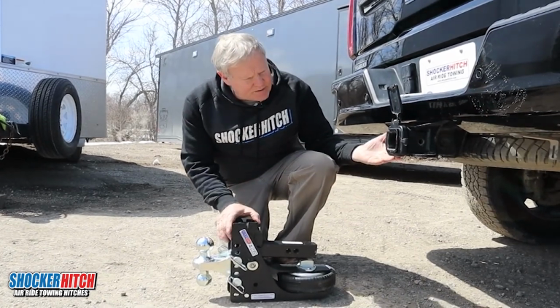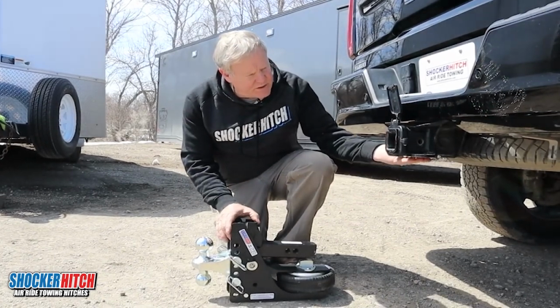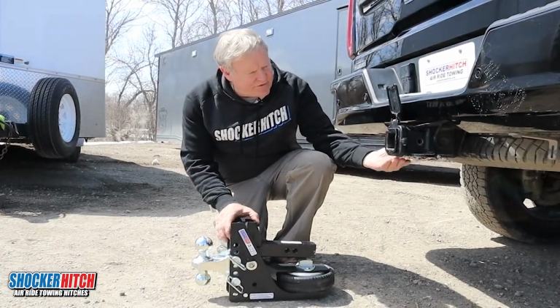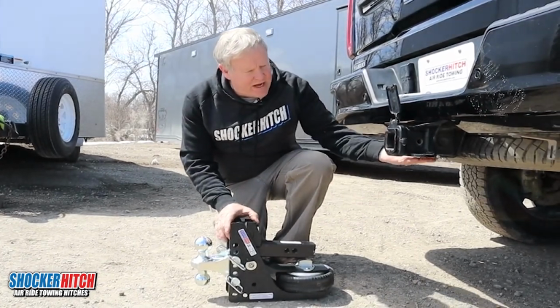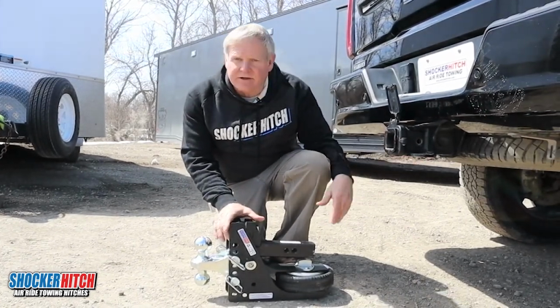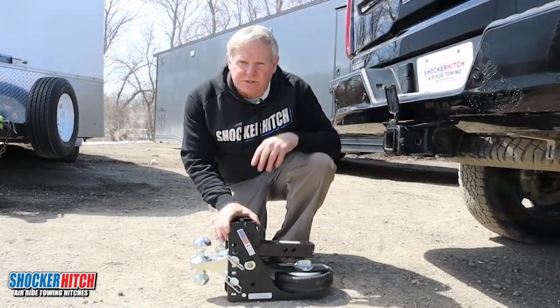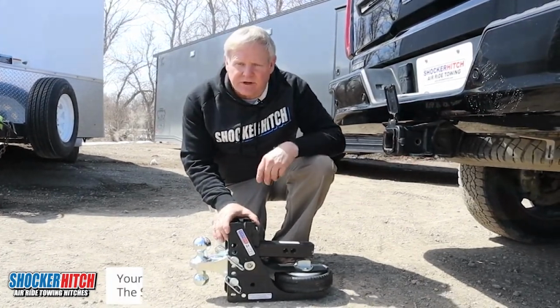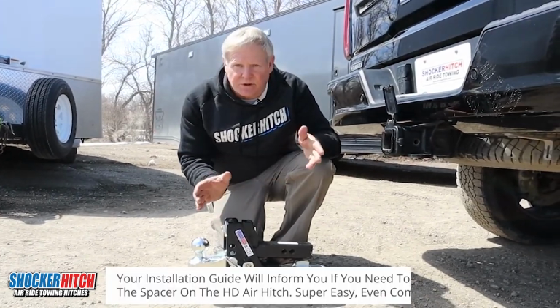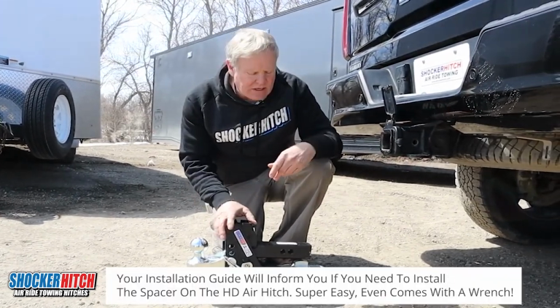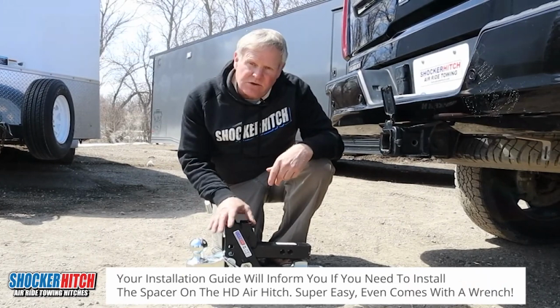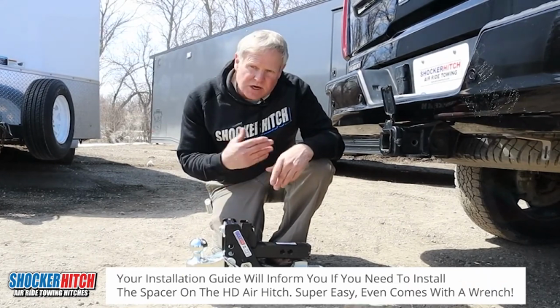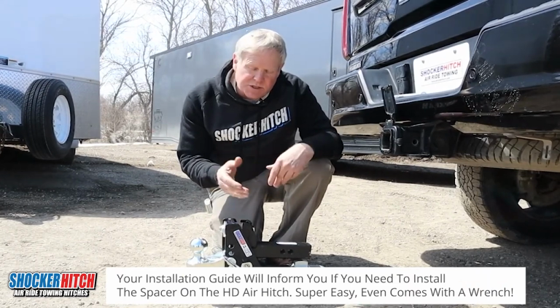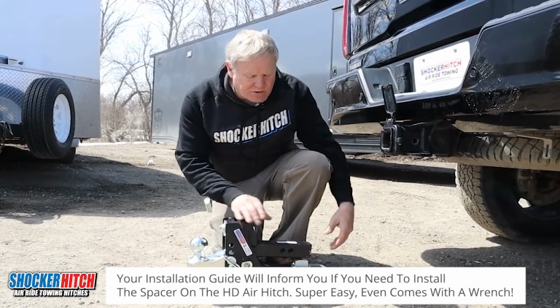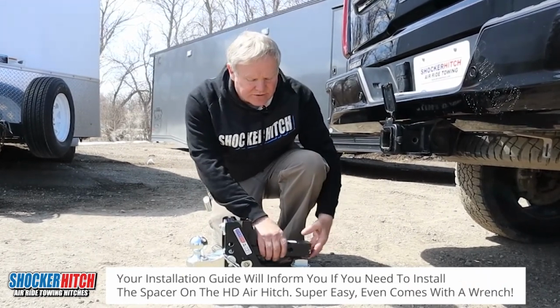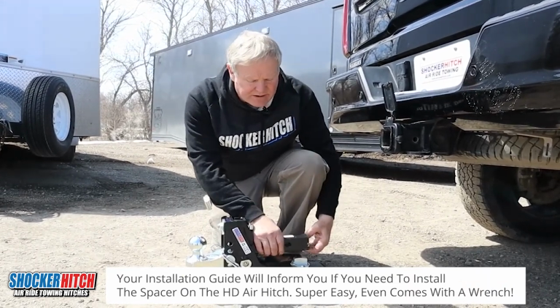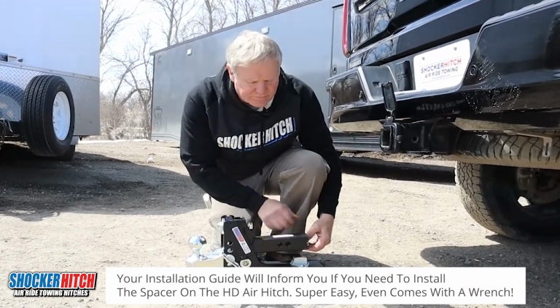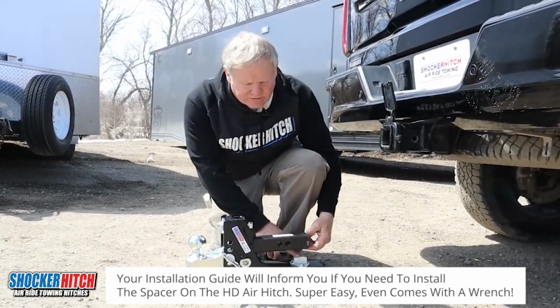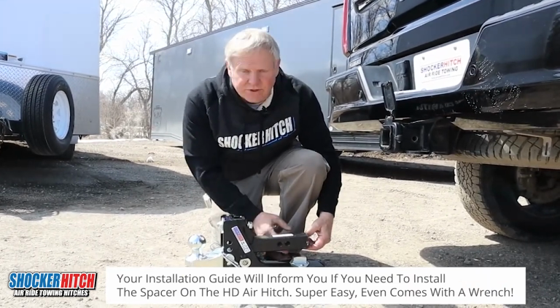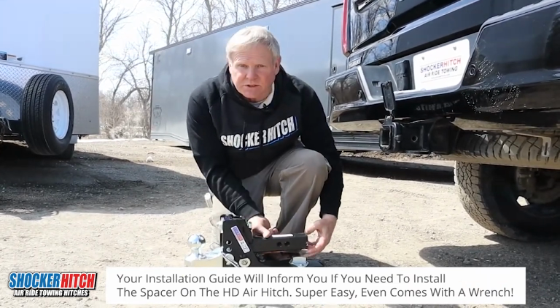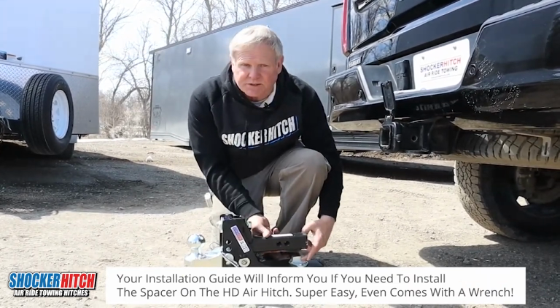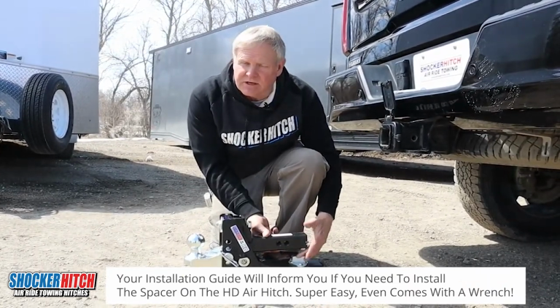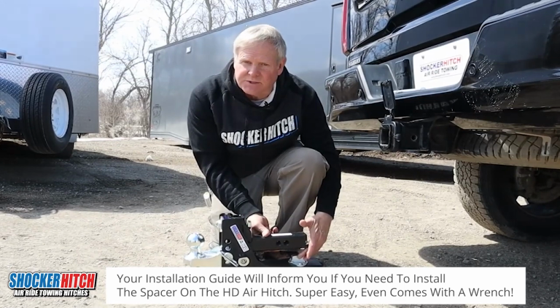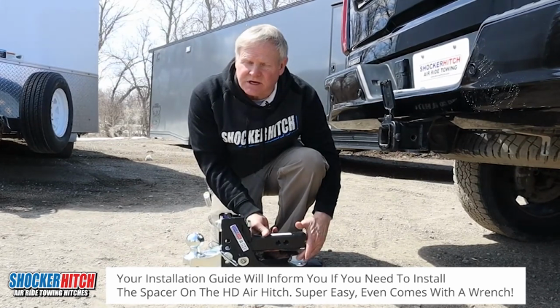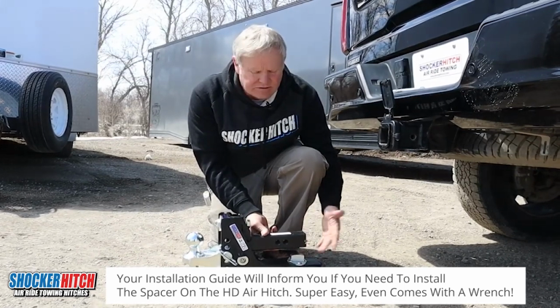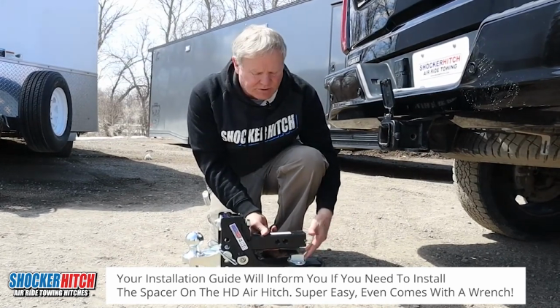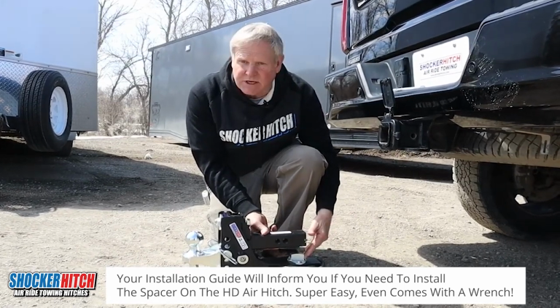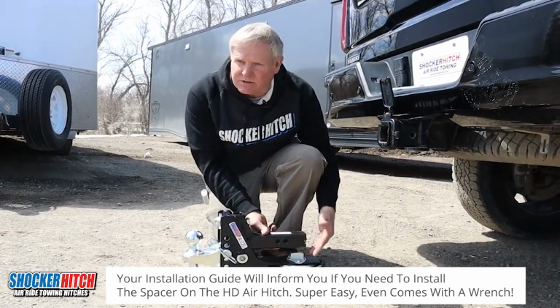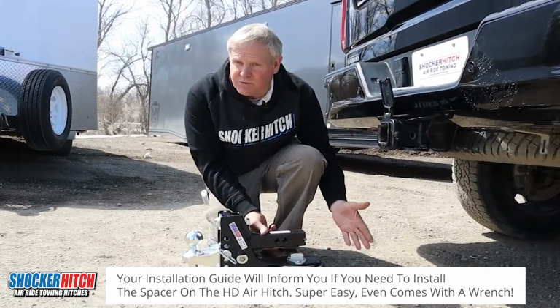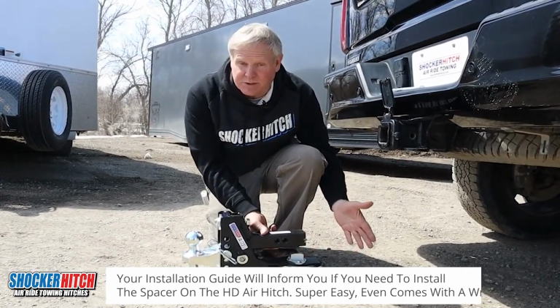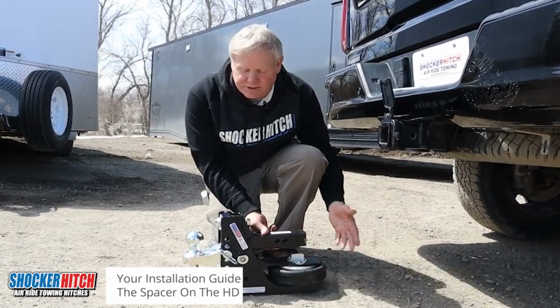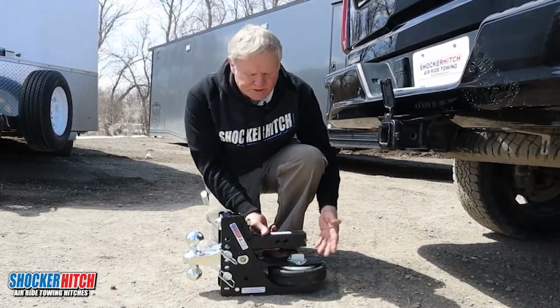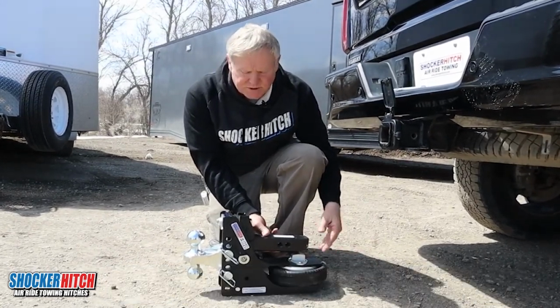Some vehicles have a flat bottom on their receiver, others don't. In your instructions it'll tell you whether or not your vehicle will need this little spacer. It comes in the kit — simple installation, comes even with a wrench to put it in. It's that easy.